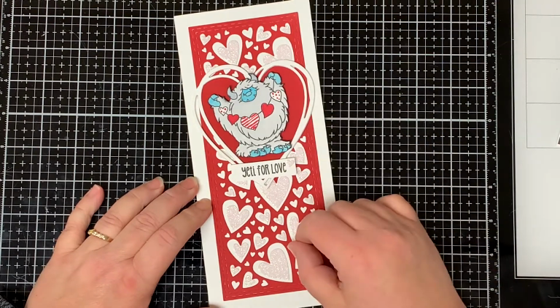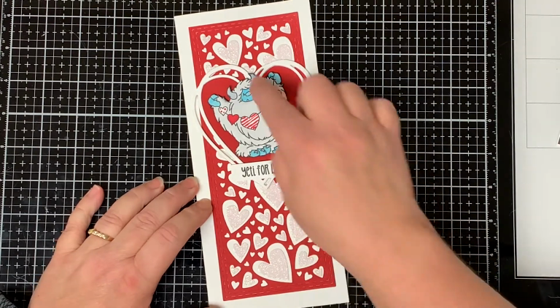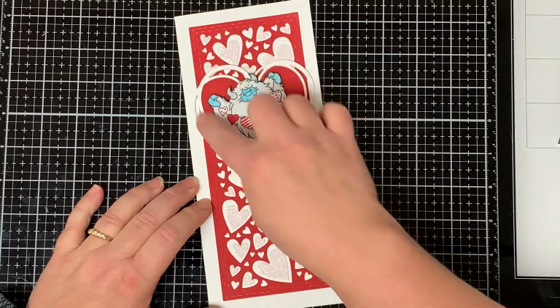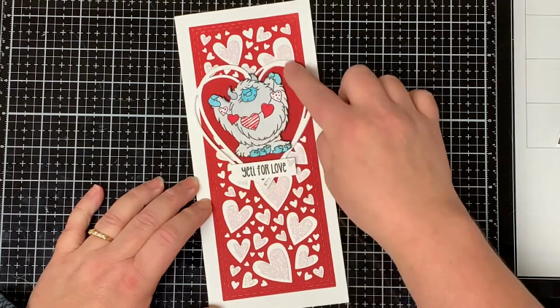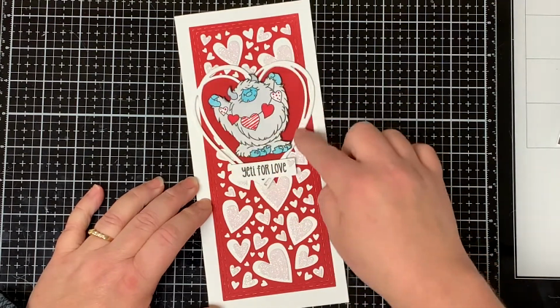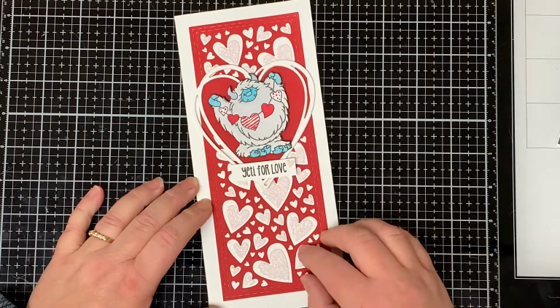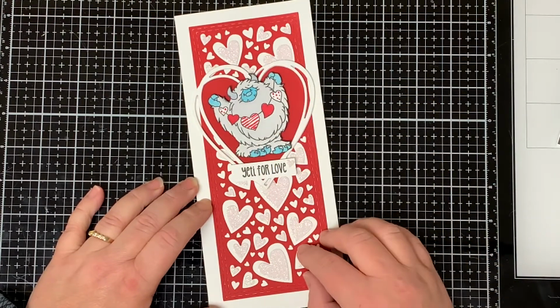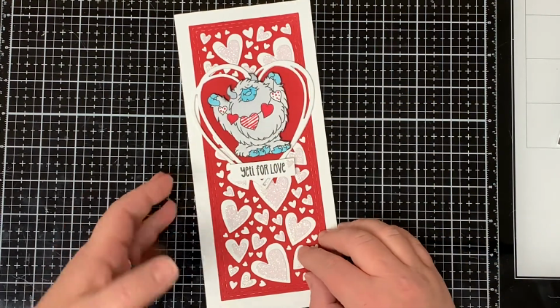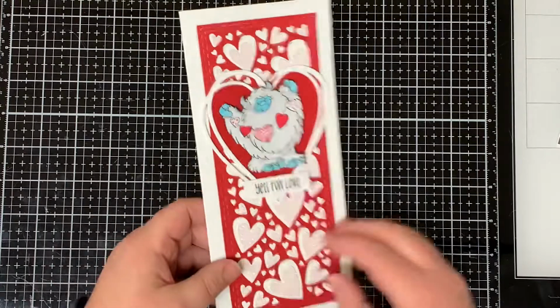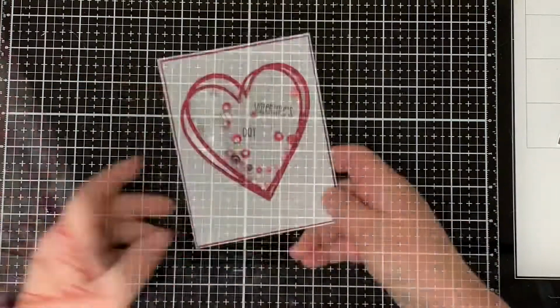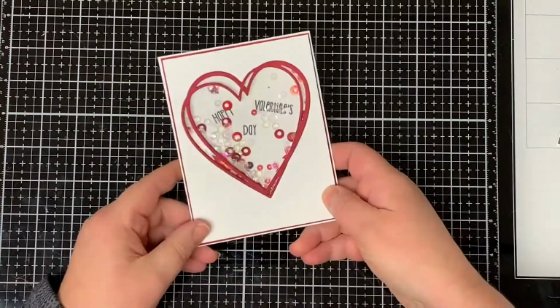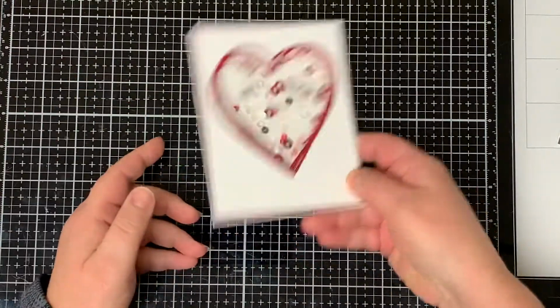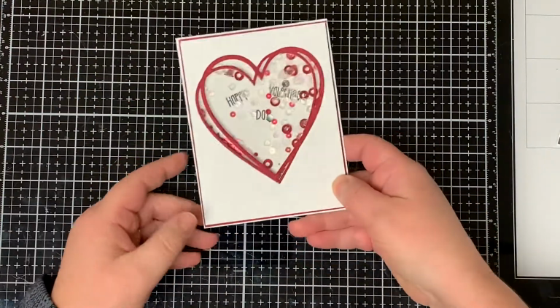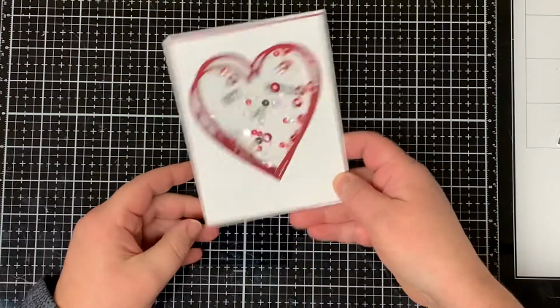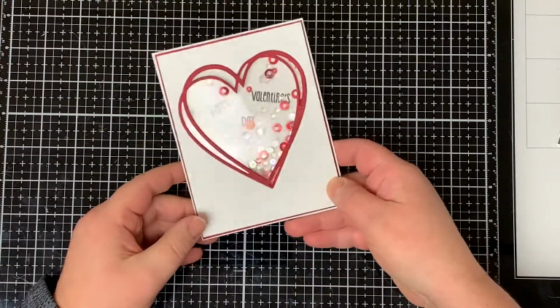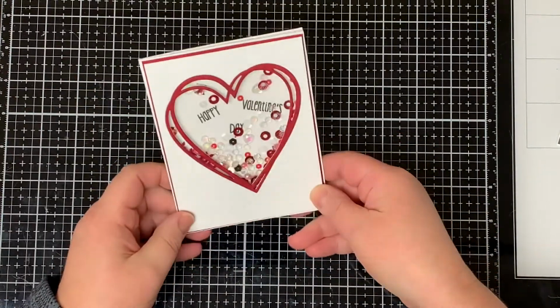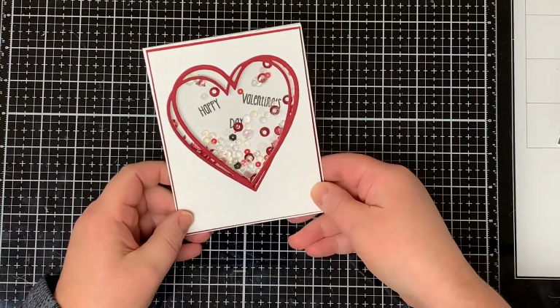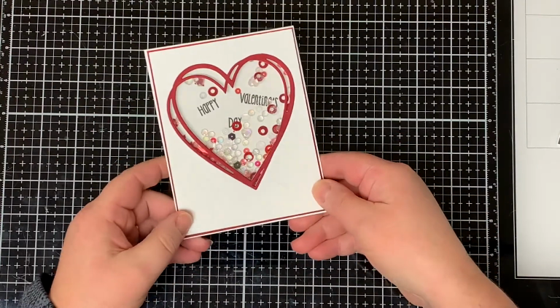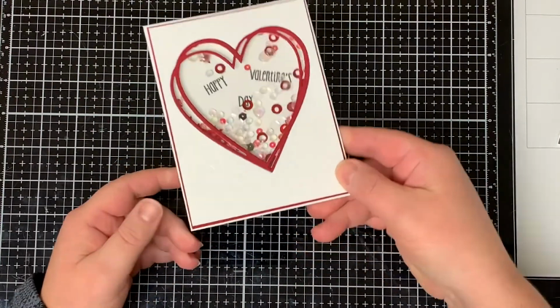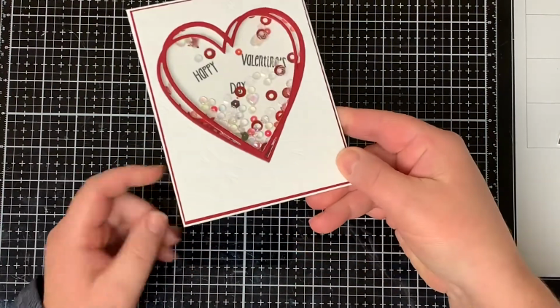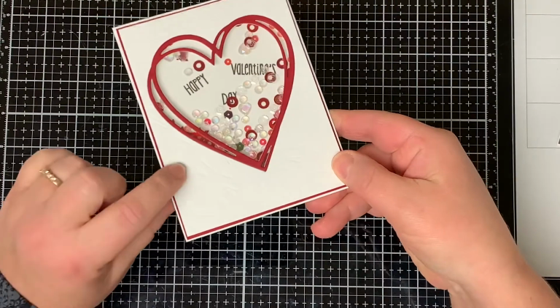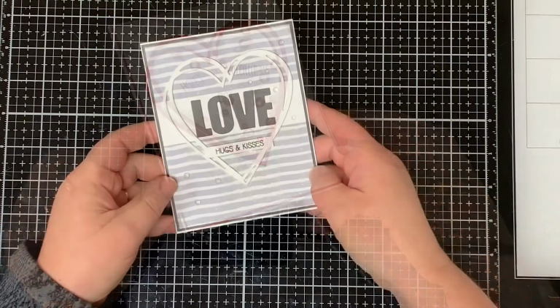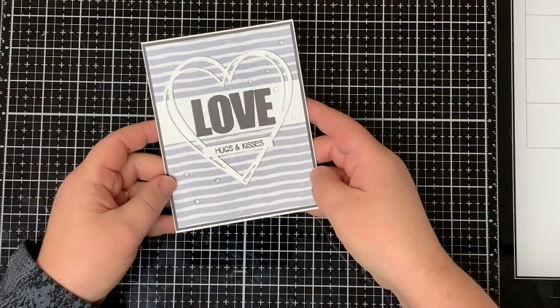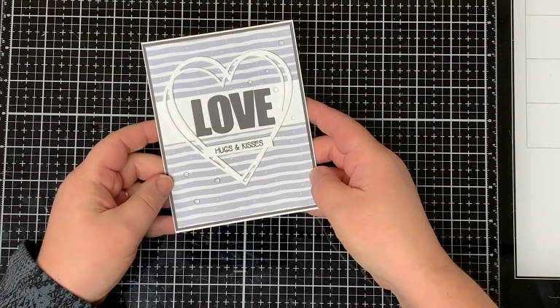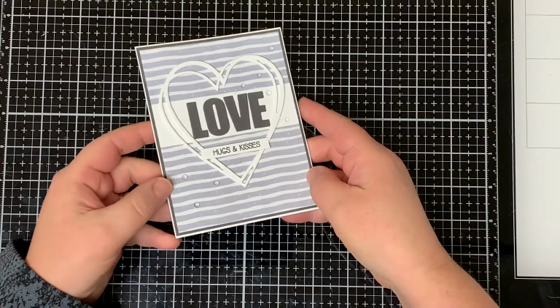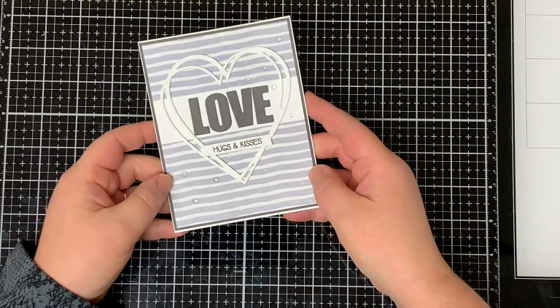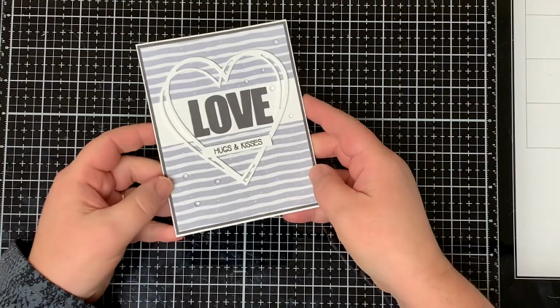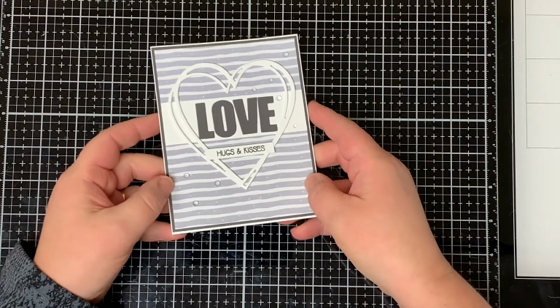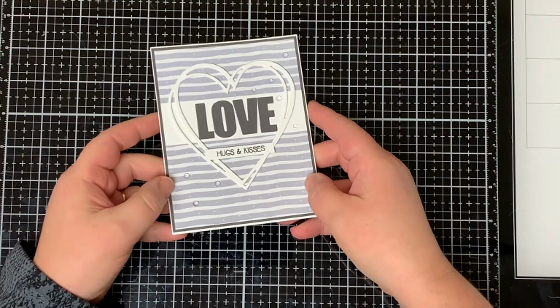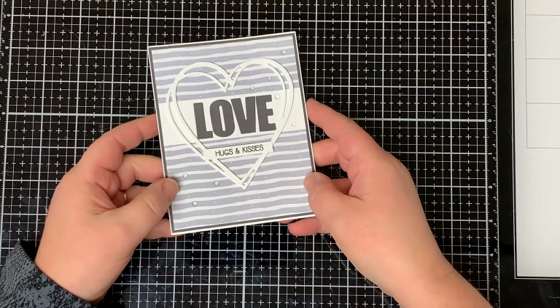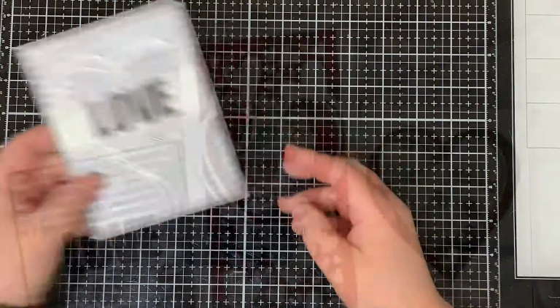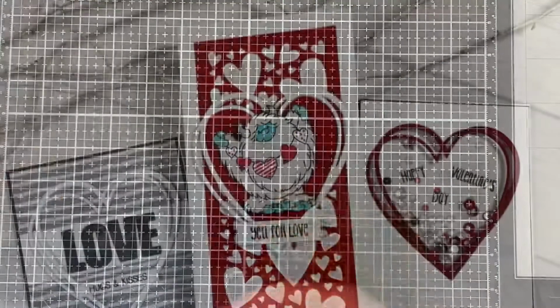The first card is a slimline card and I changed out the middle of the heart to red. The second card I made was a shaker card and I only used the frame on this card. The third card I only used the frame as well to make a masculine card.